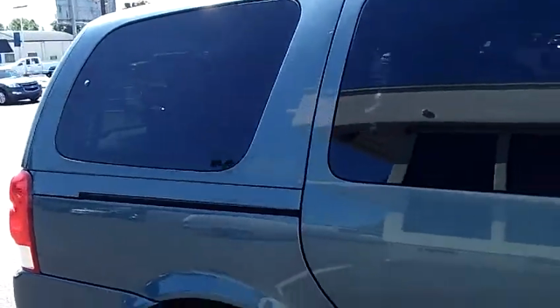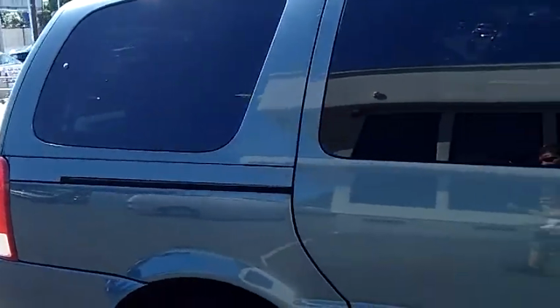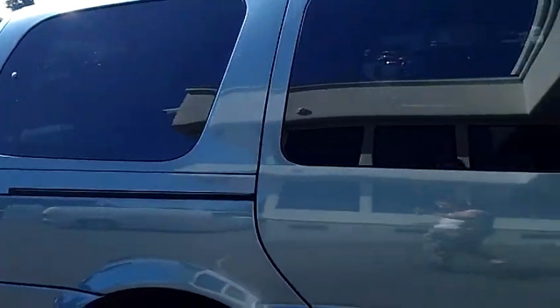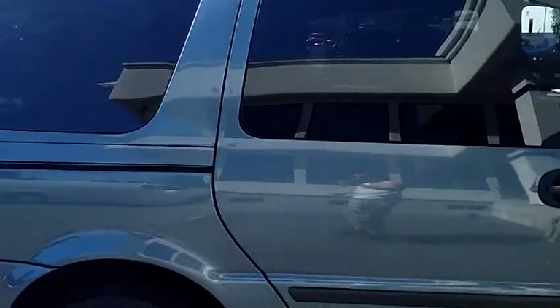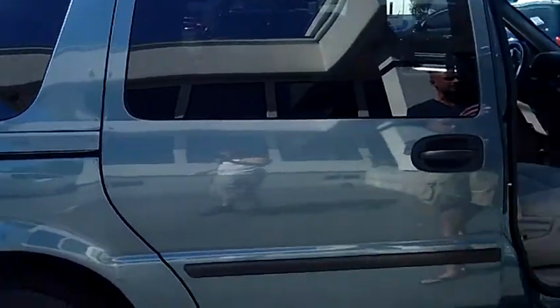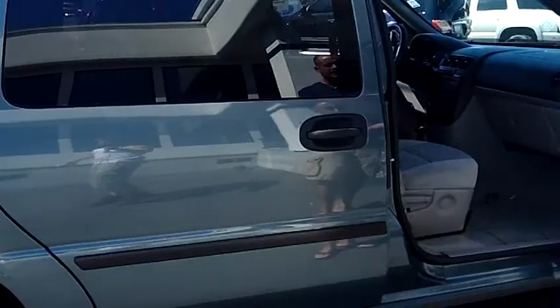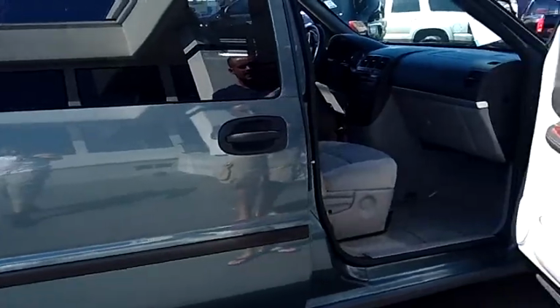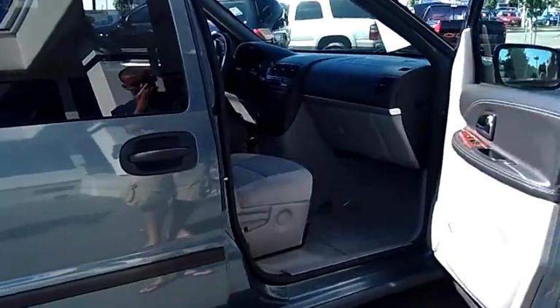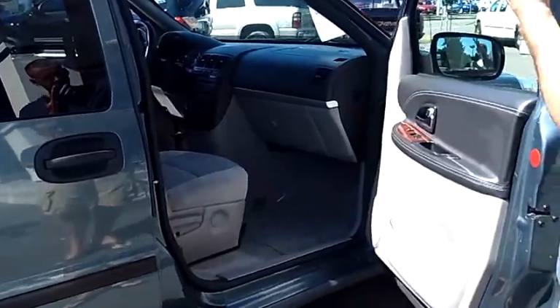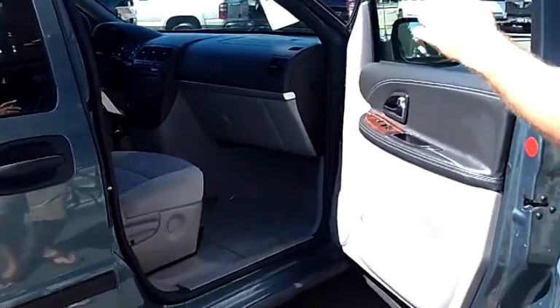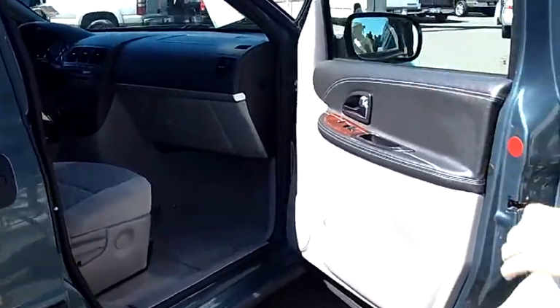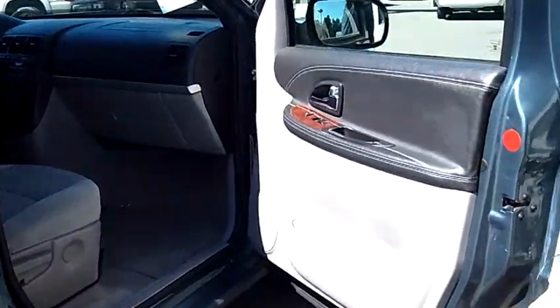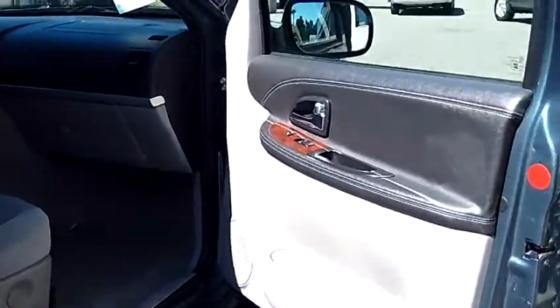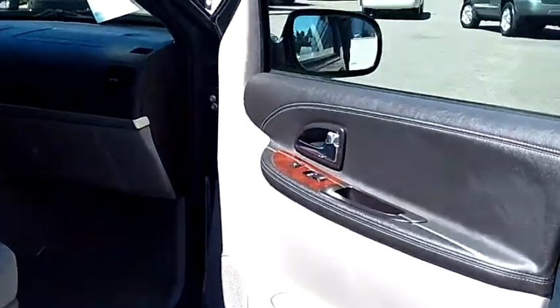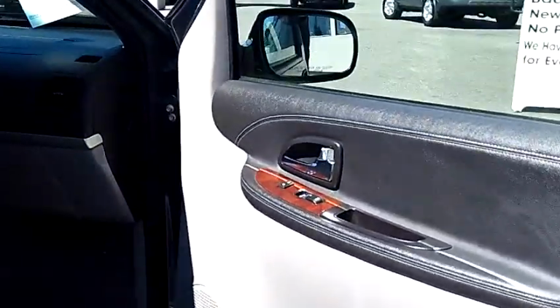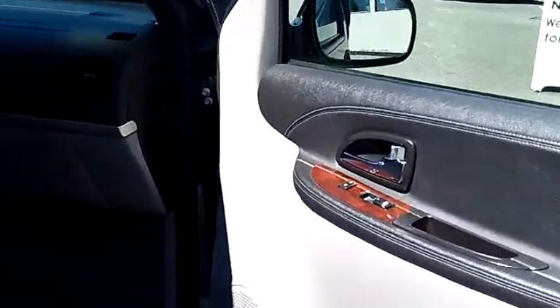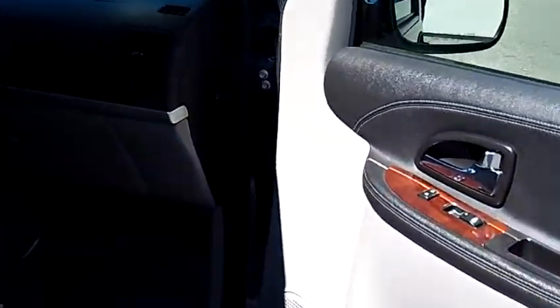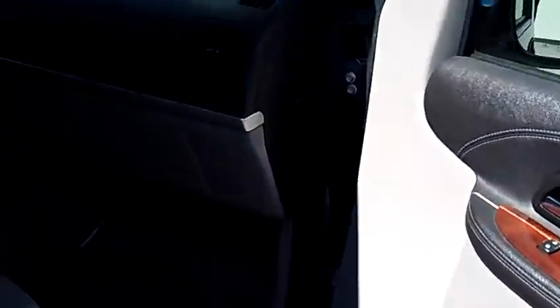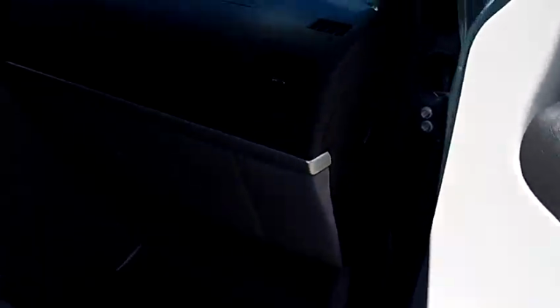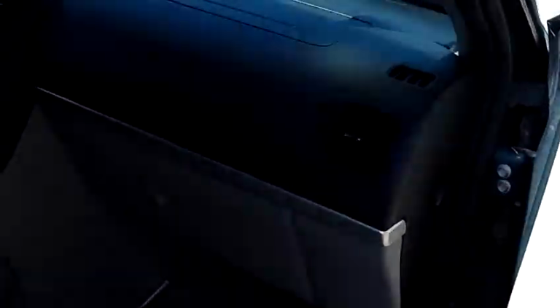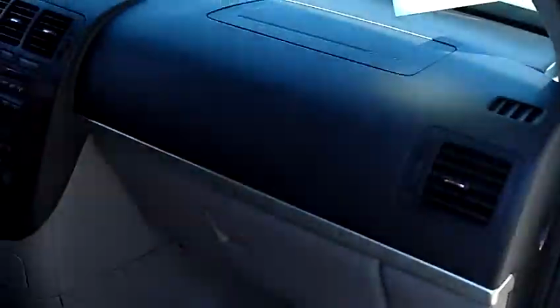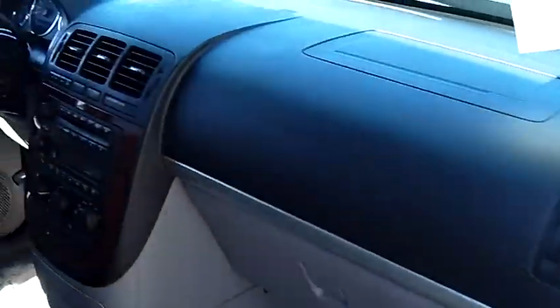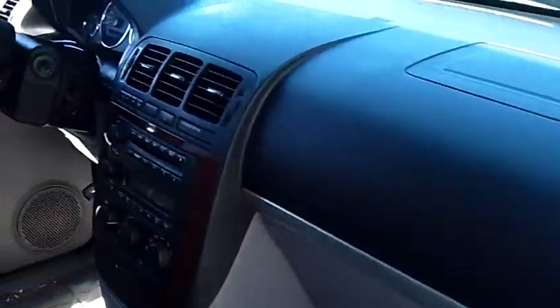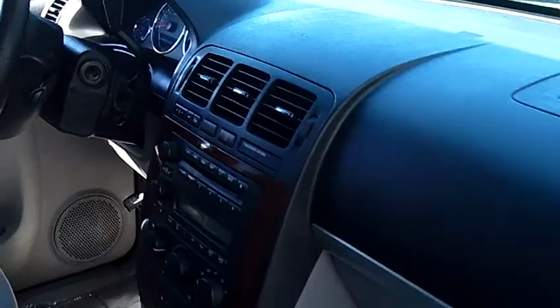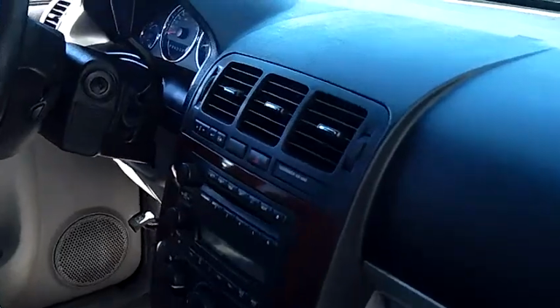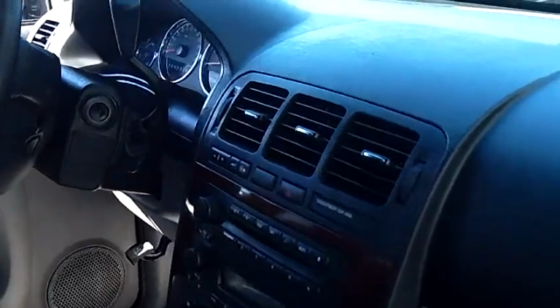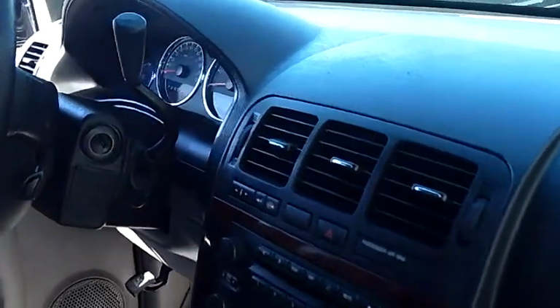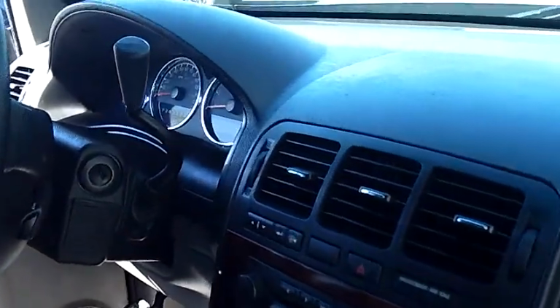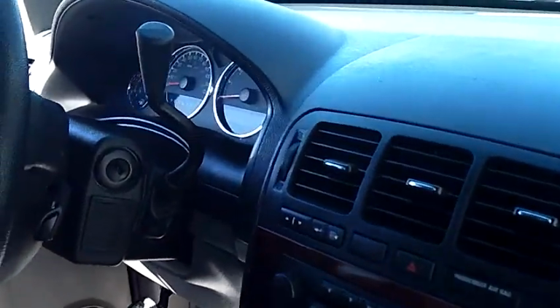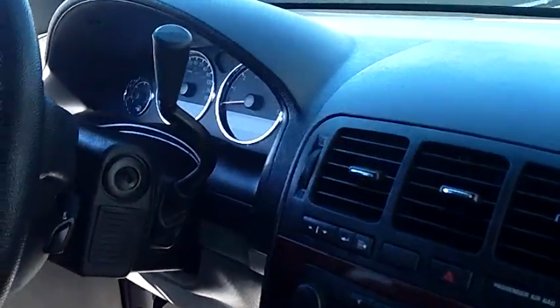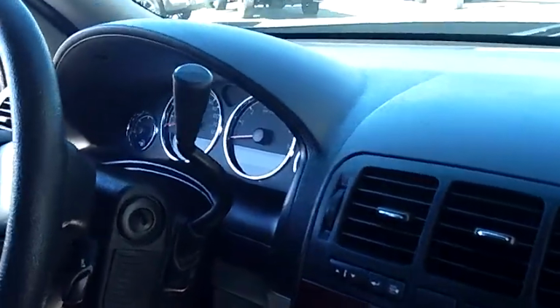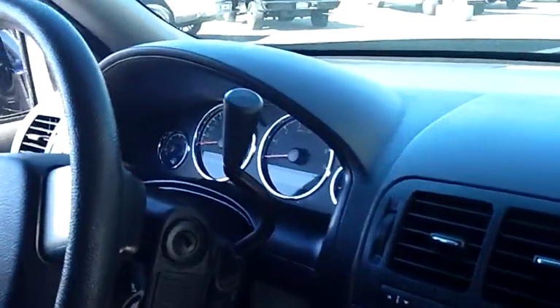Come on and take a look inside here with me. As you do, I'd like you to take notice of the condition of the seats, the carpet, the dash, the door panels, the headliner. Just a nice, nice clean van.